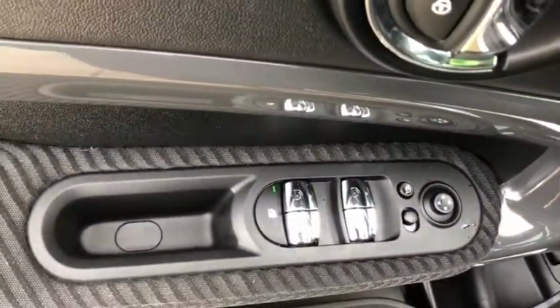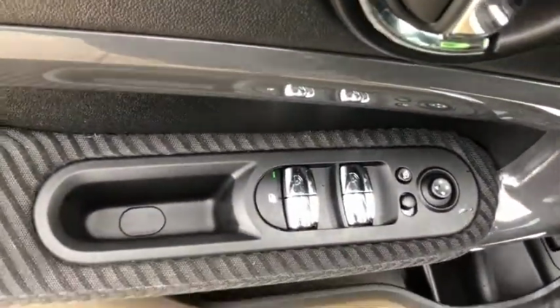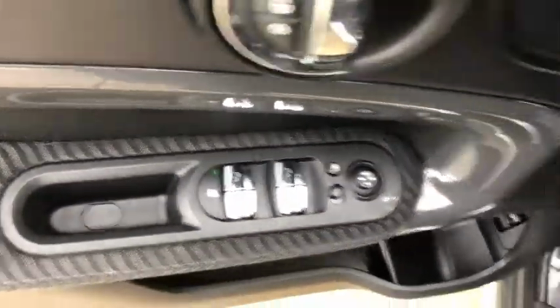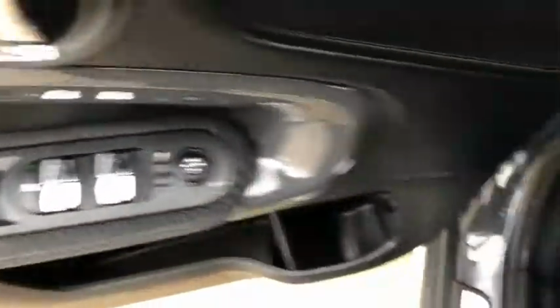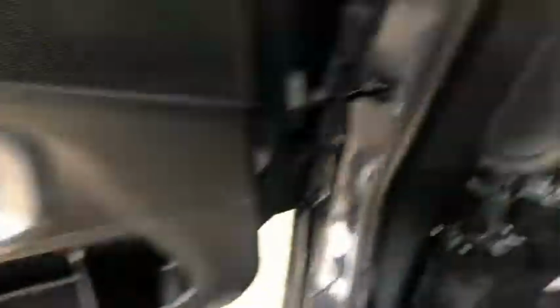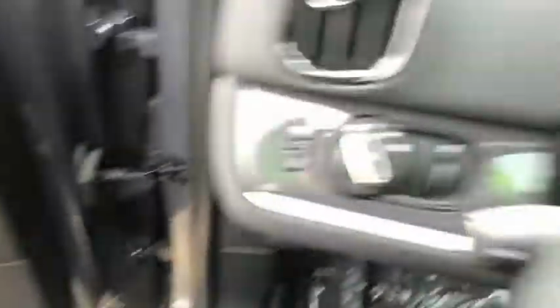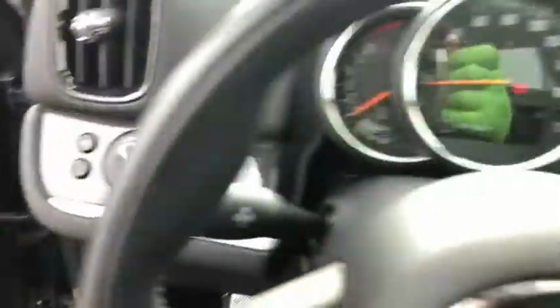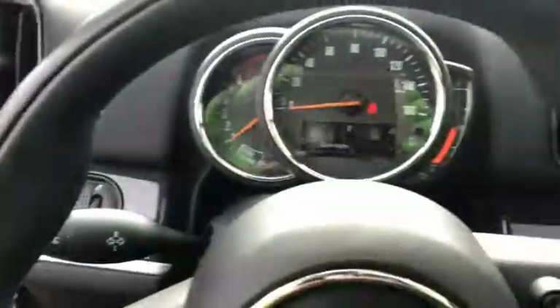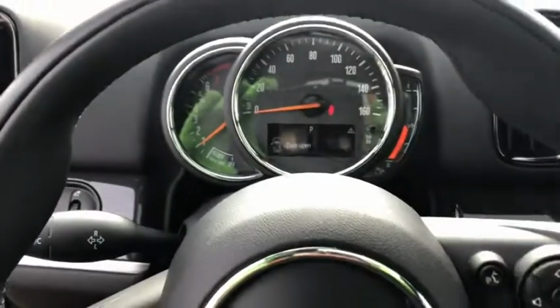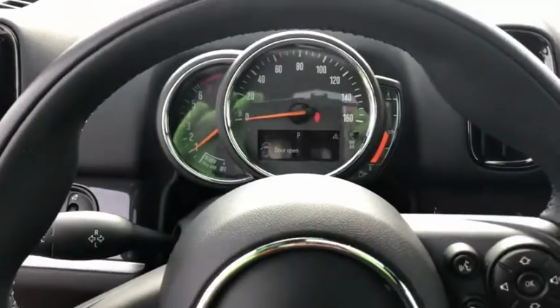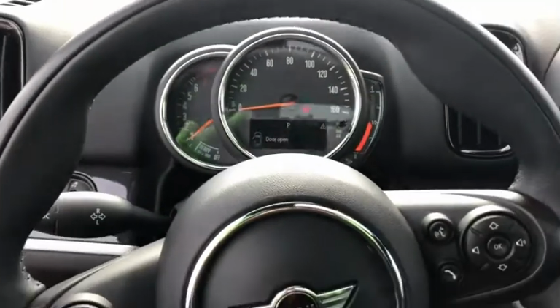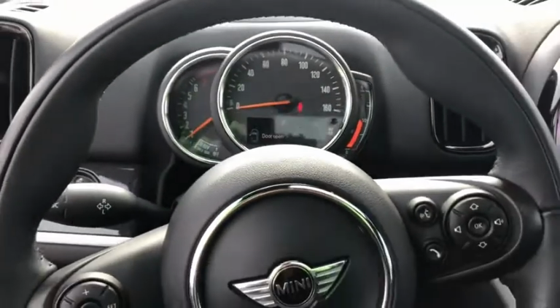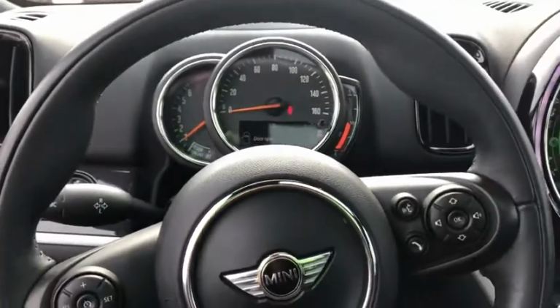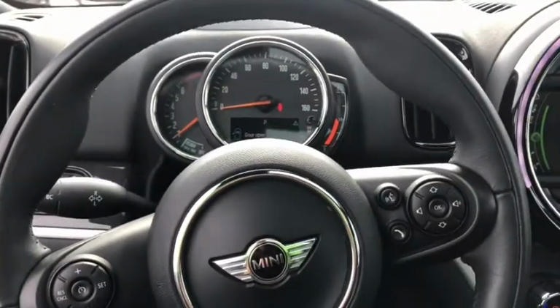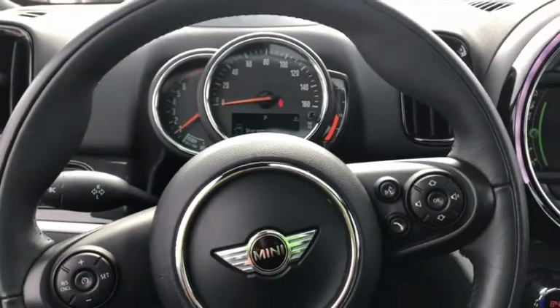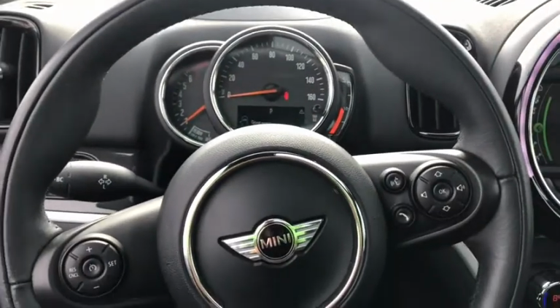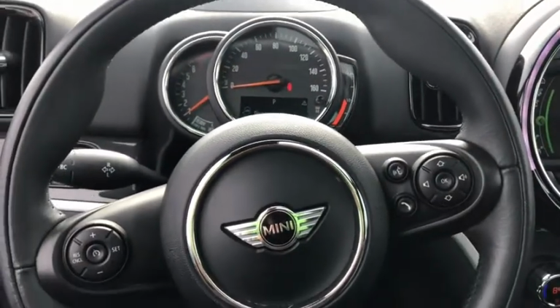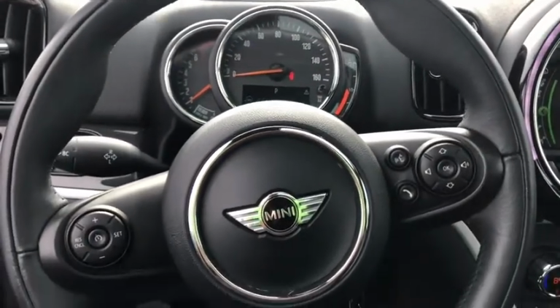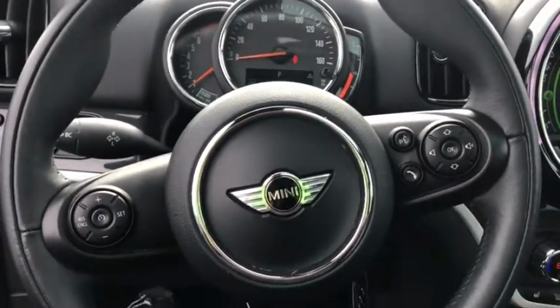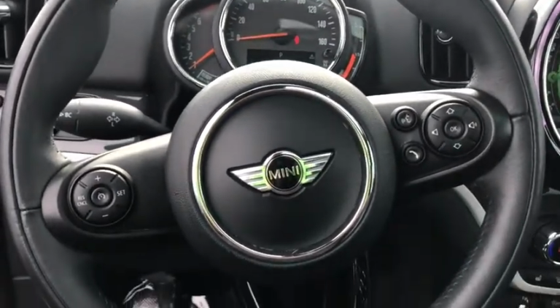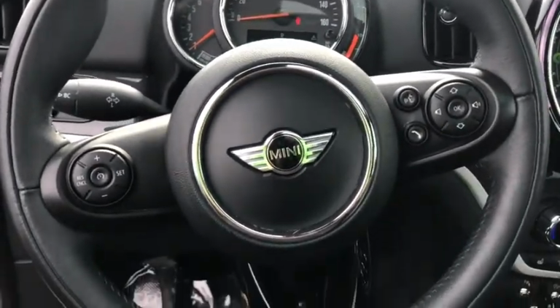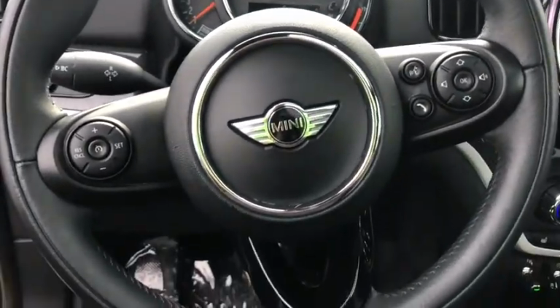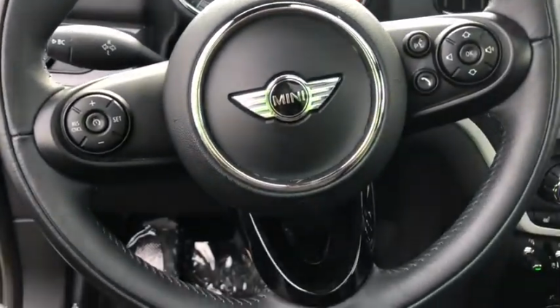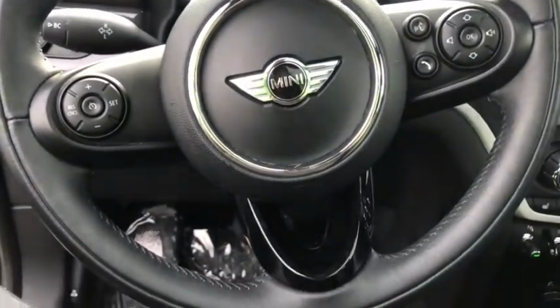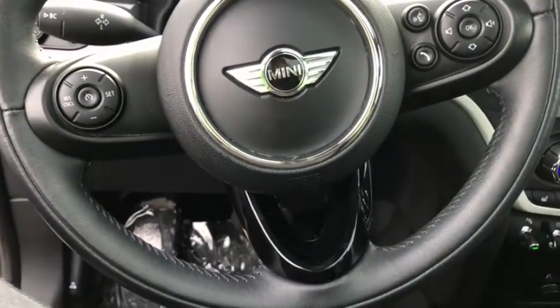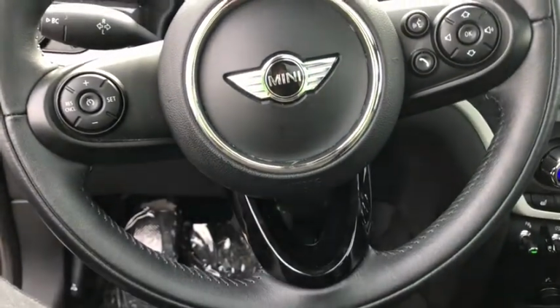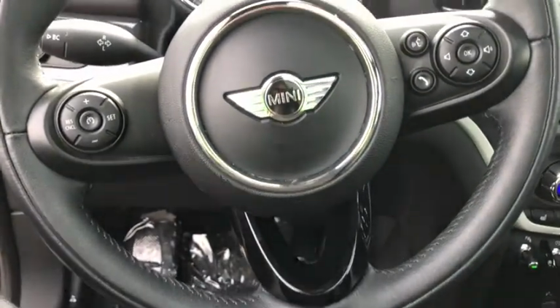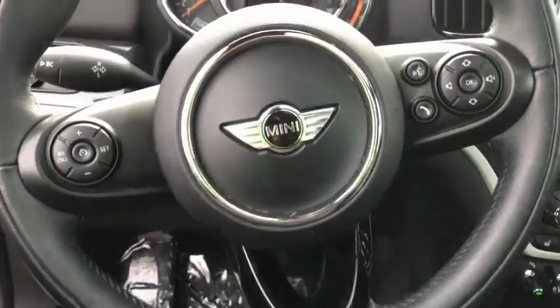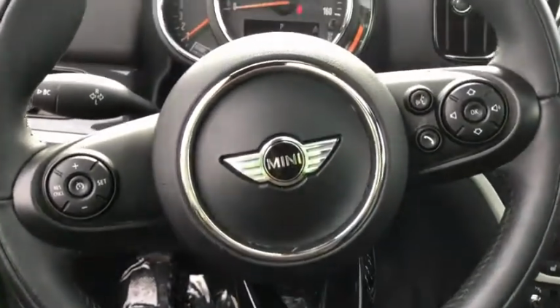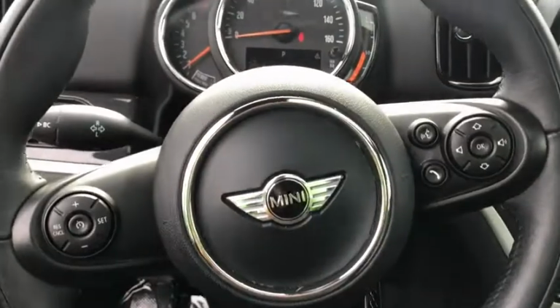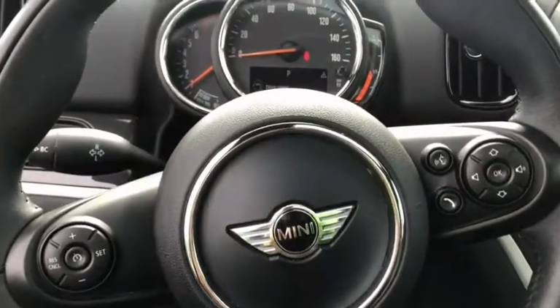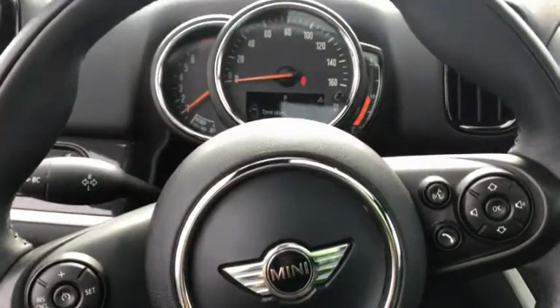traction control, dual airbags, leather-wrapped steering wheel, power steering, alloy wheels, and four-wheel disc brakes.